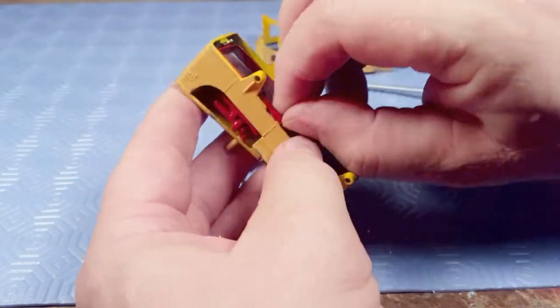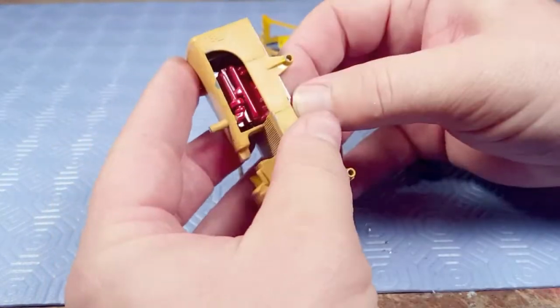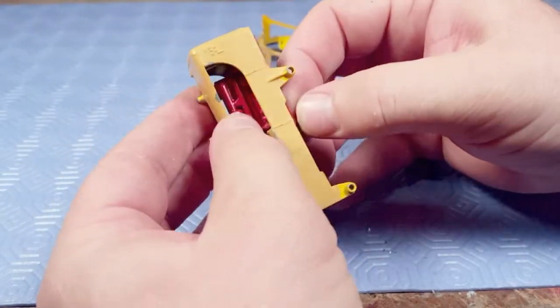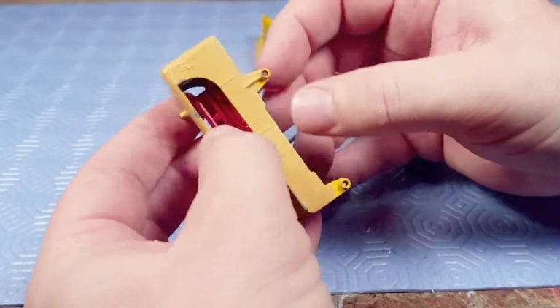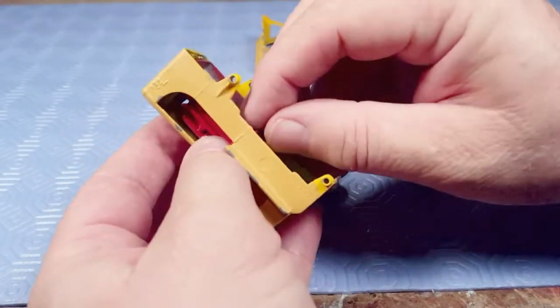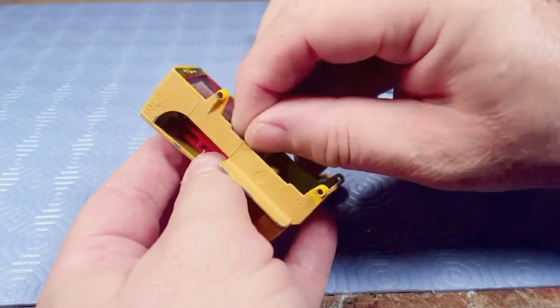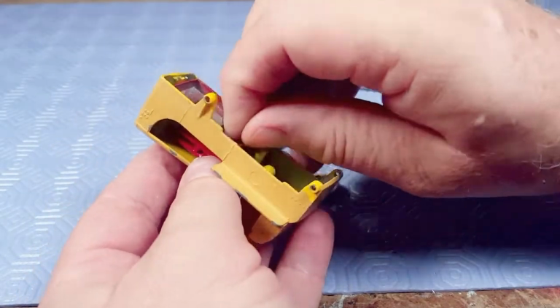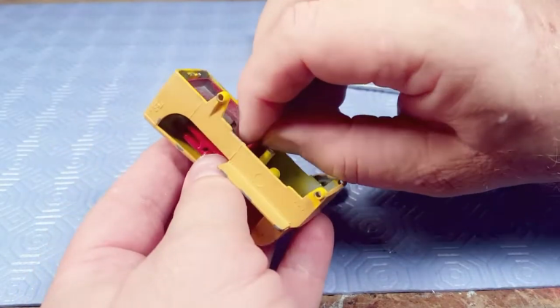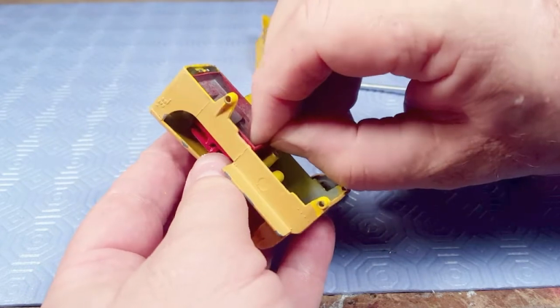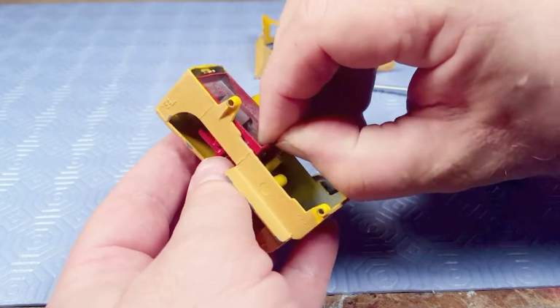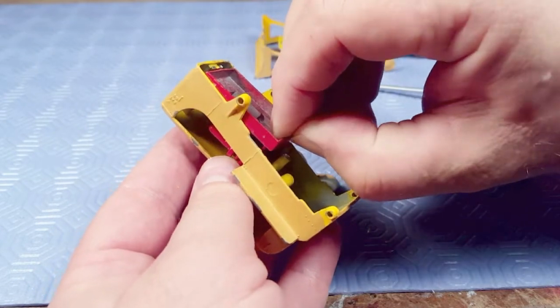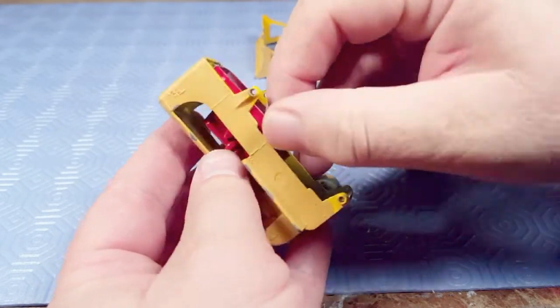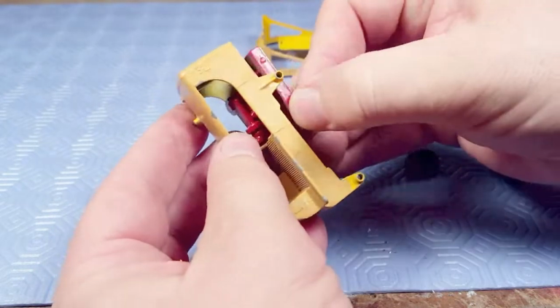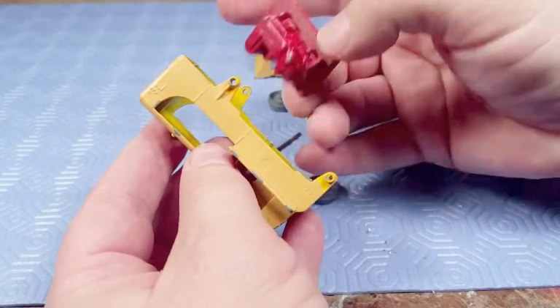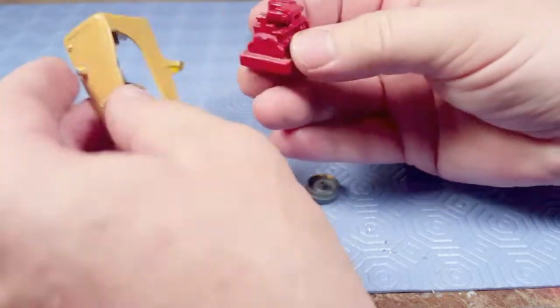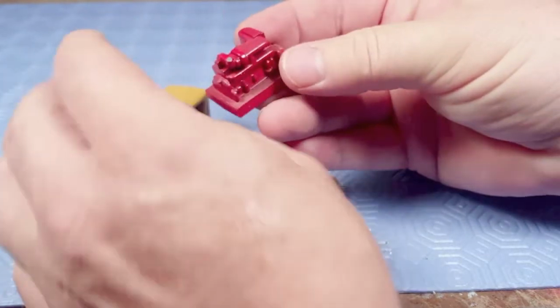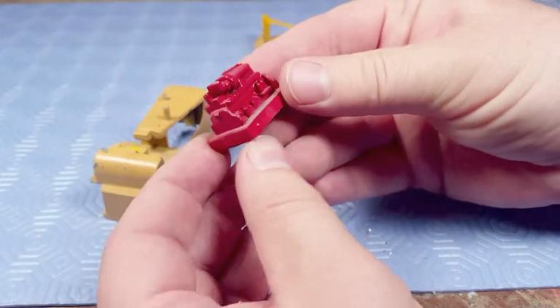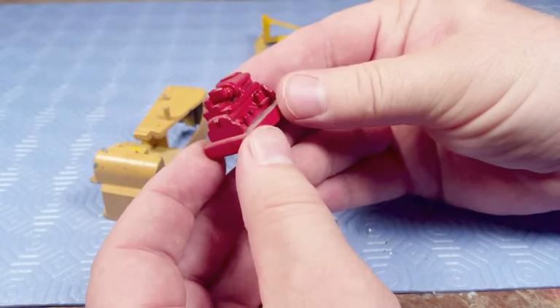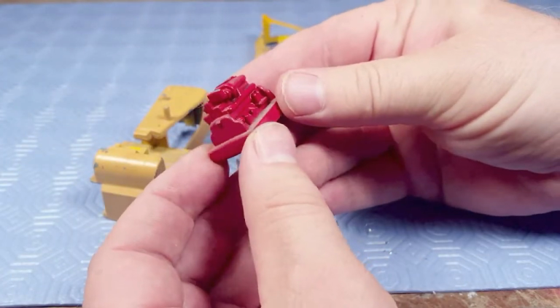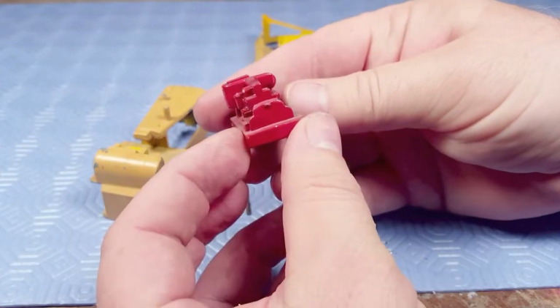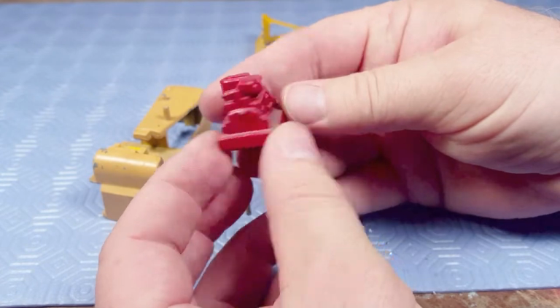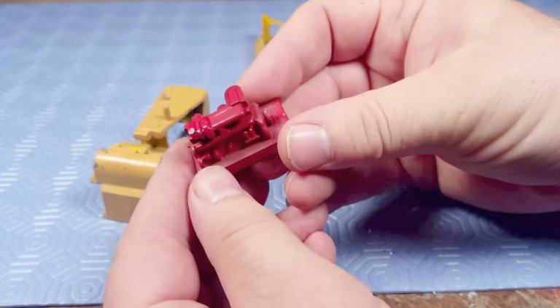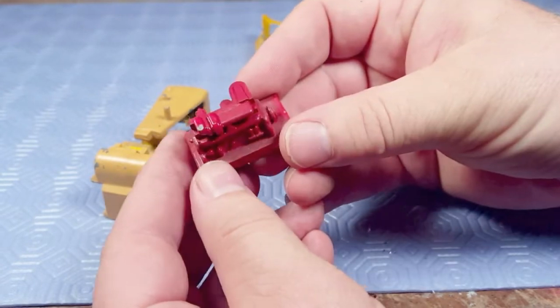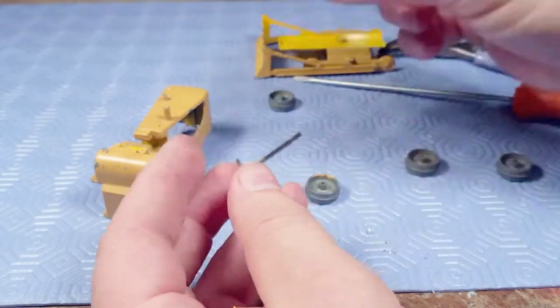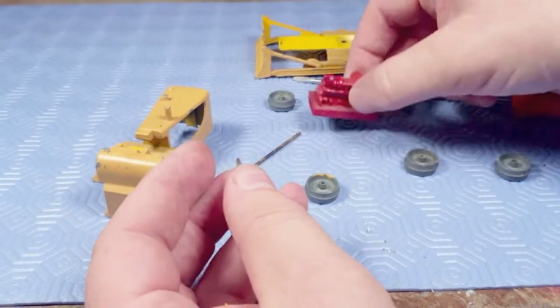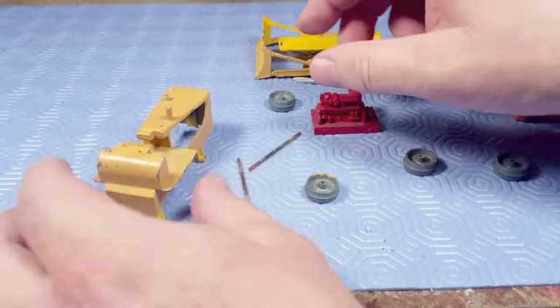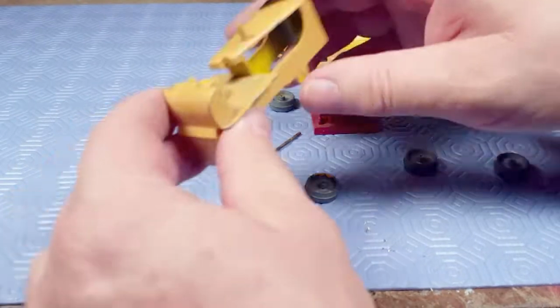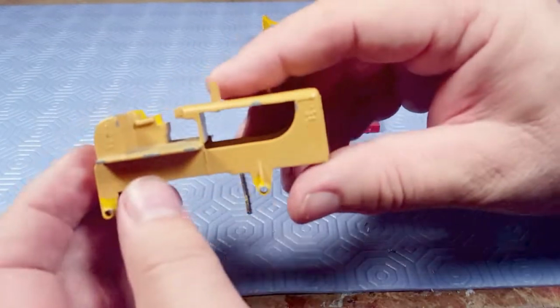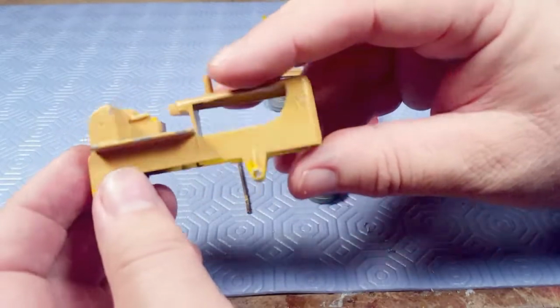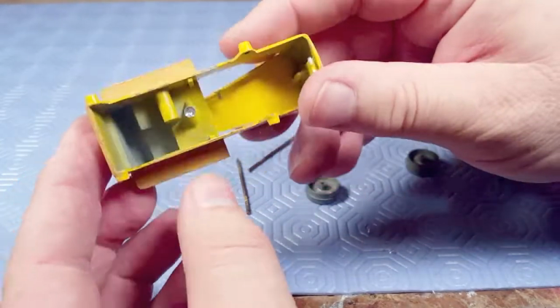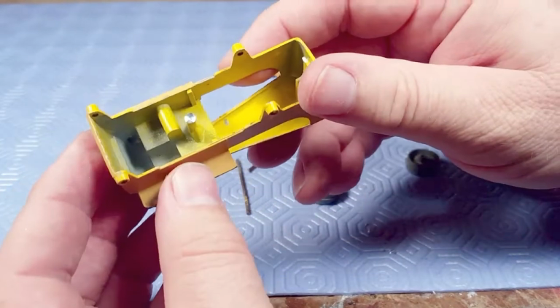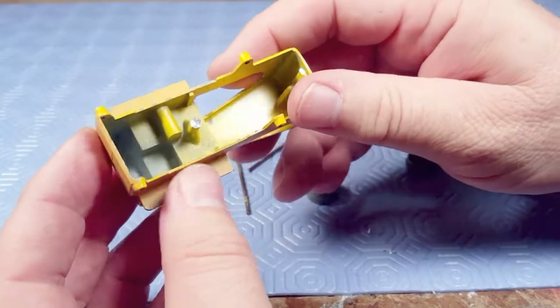Inside here is the engine and it's not held in with anything. The paint looks perfectly intact — it's dirty but I don't think I have to paint that or strip it.